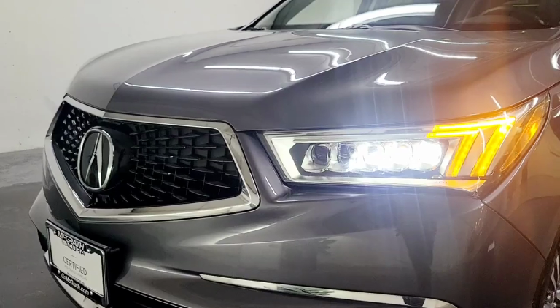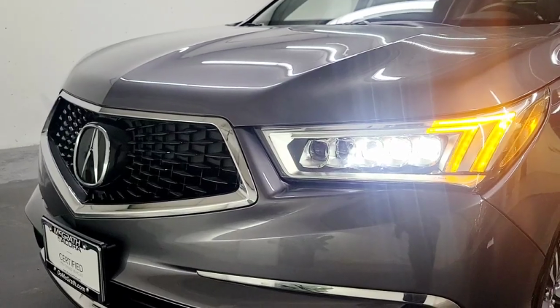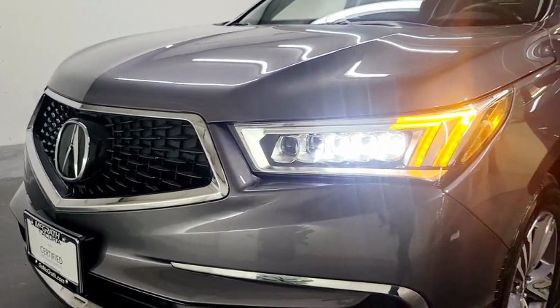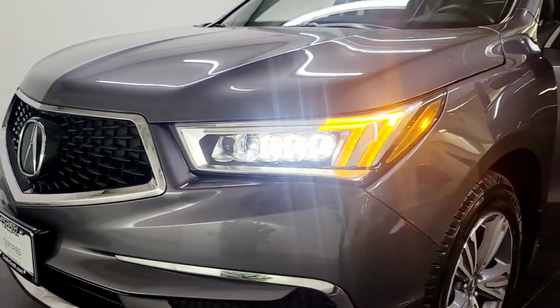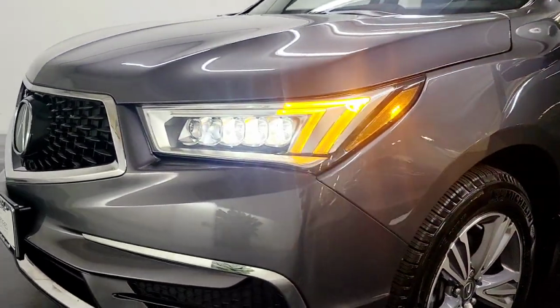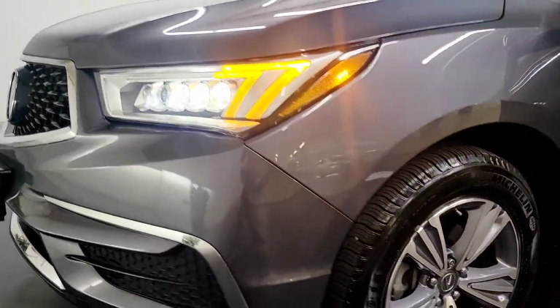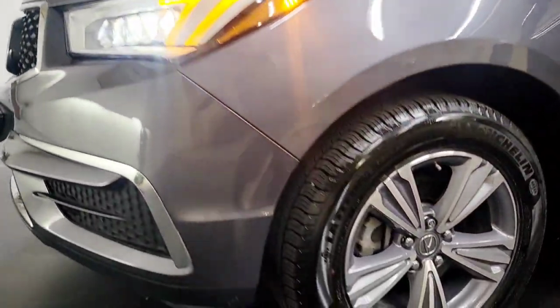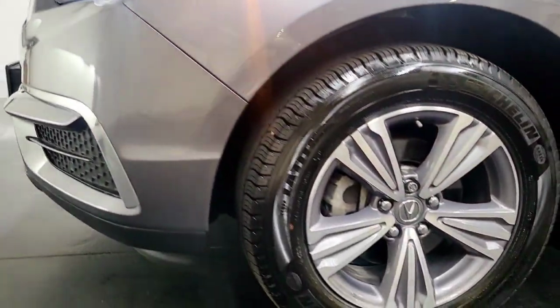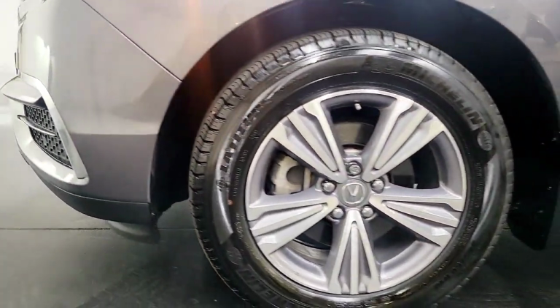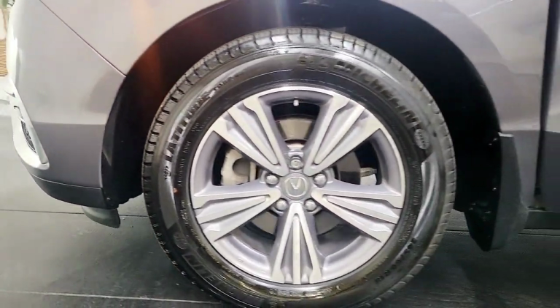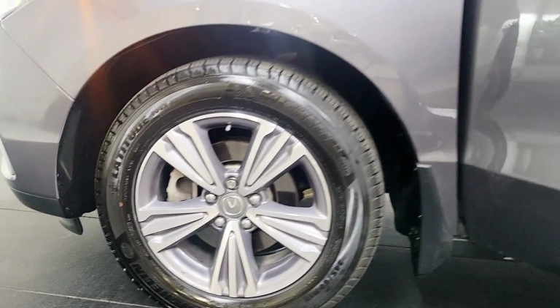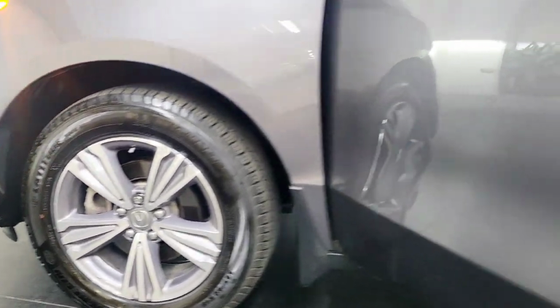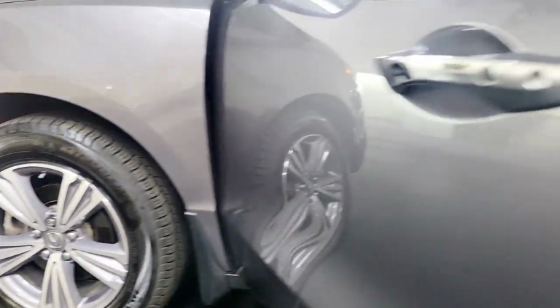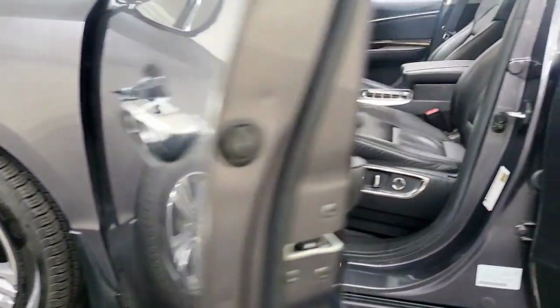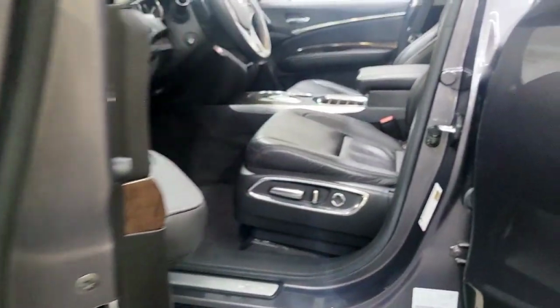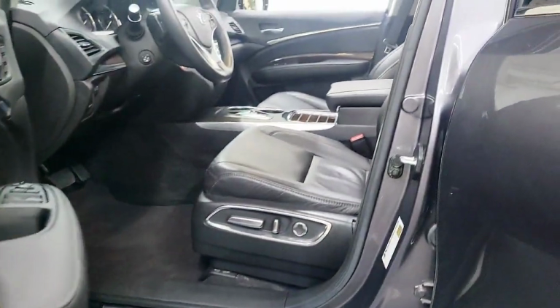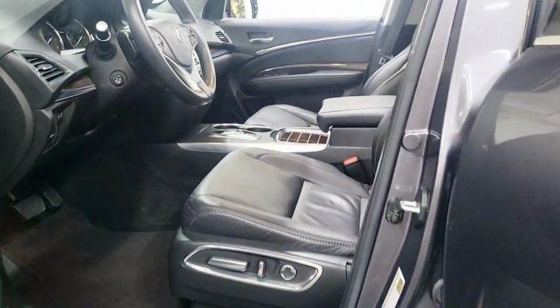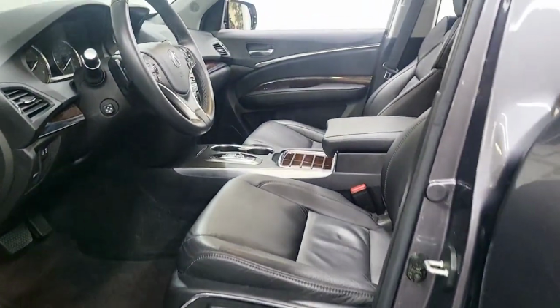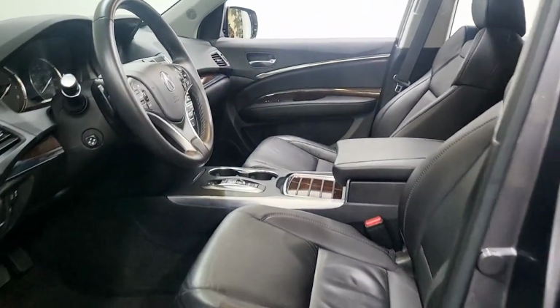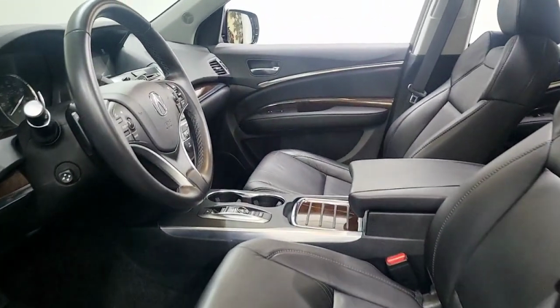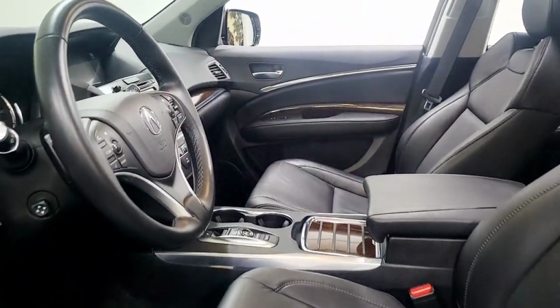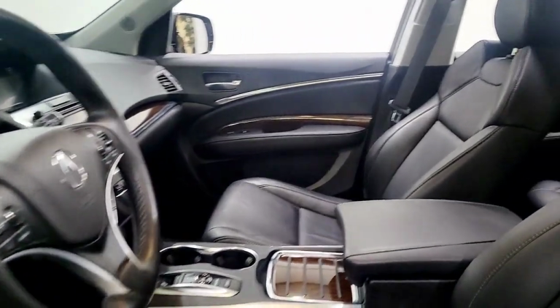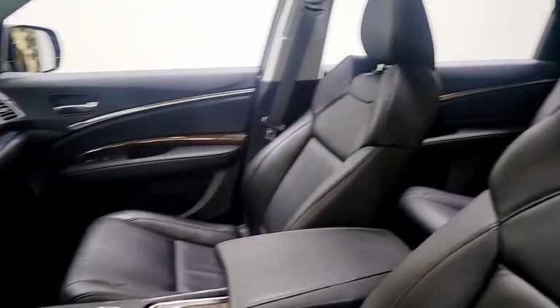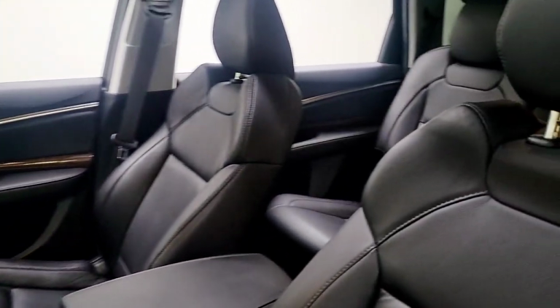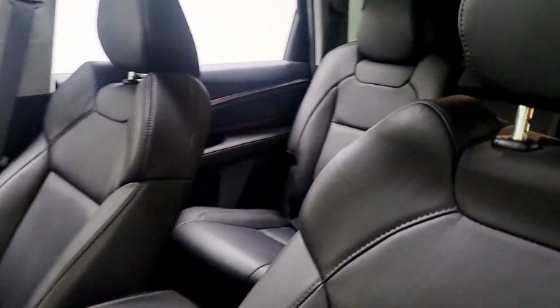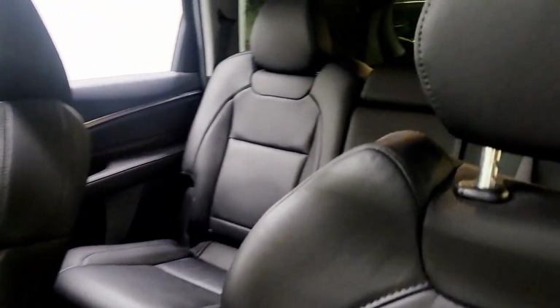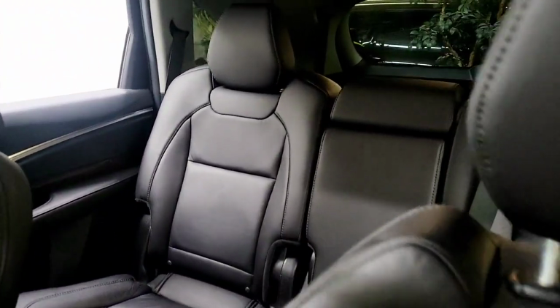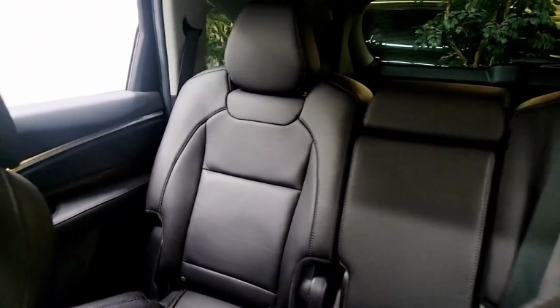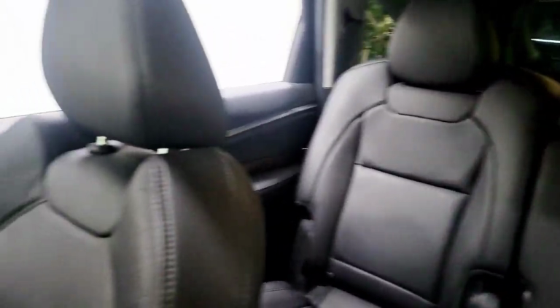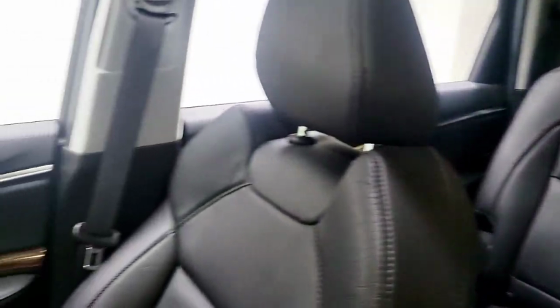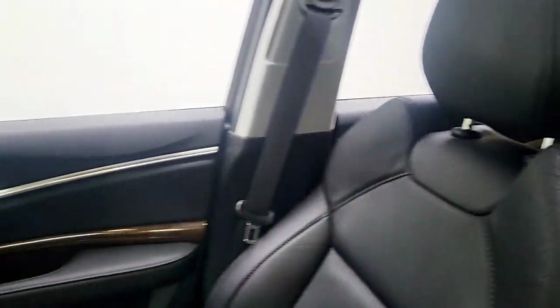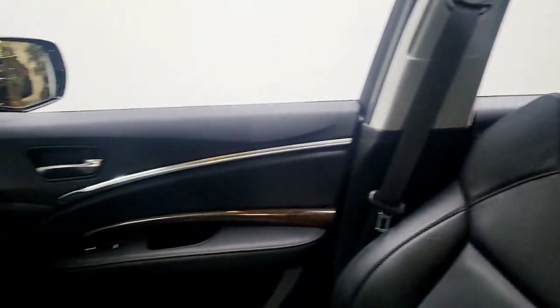Get into the 2020 Acura MDX. With less than 20,000 miles on the odometer, this vehicle stands out from the rest. Luxurious, spacious, and powerful, the MDX is designed to meet the demands of your life in style.